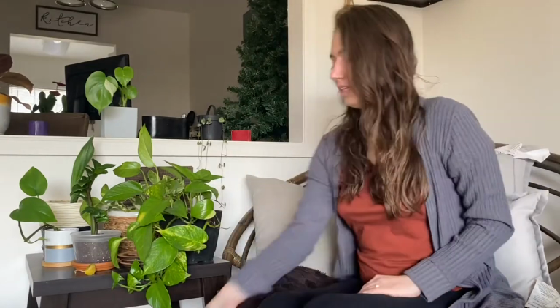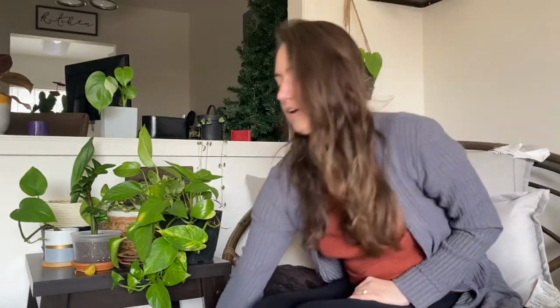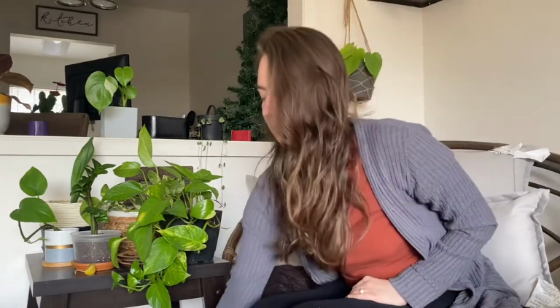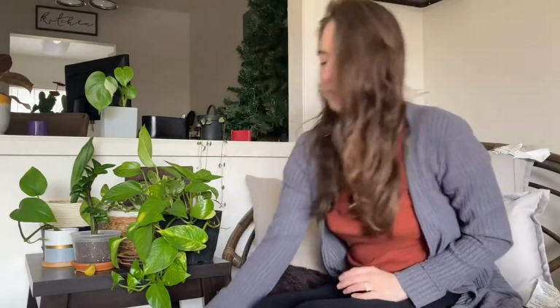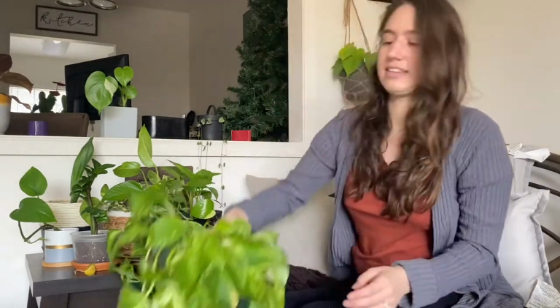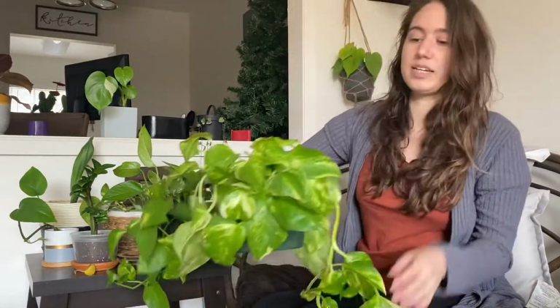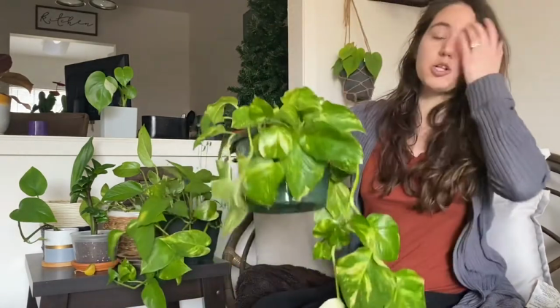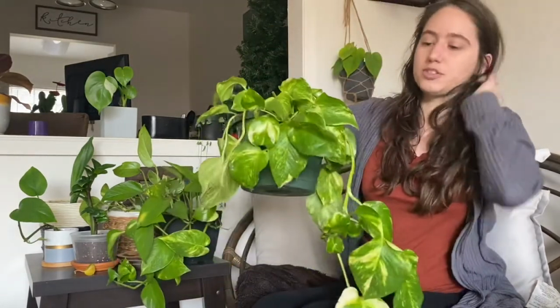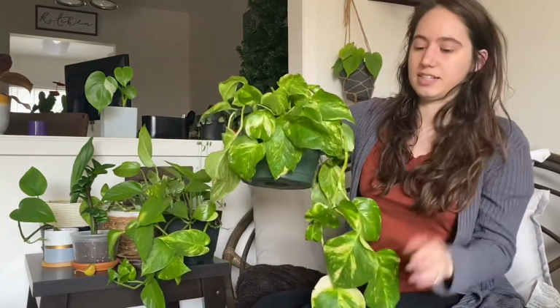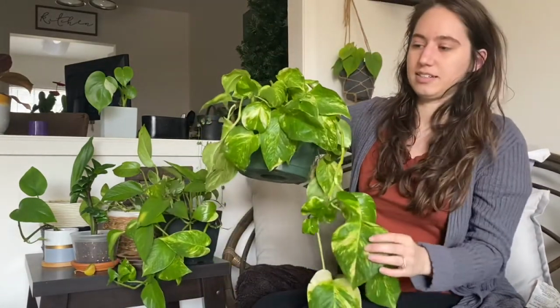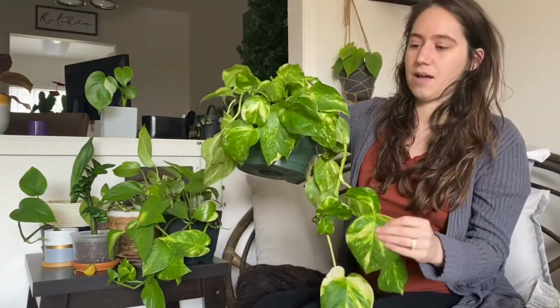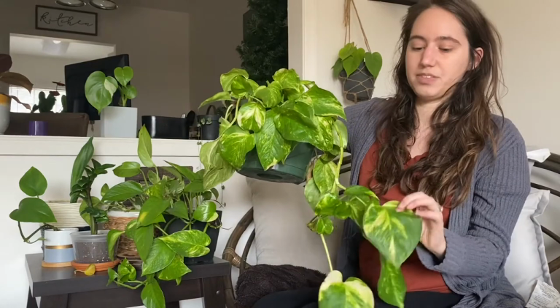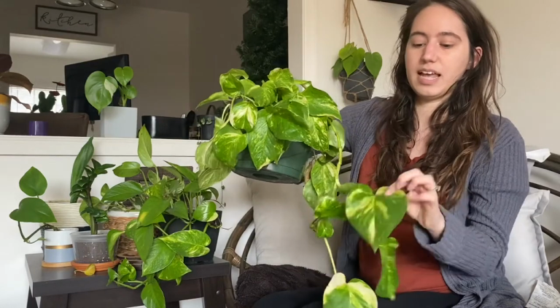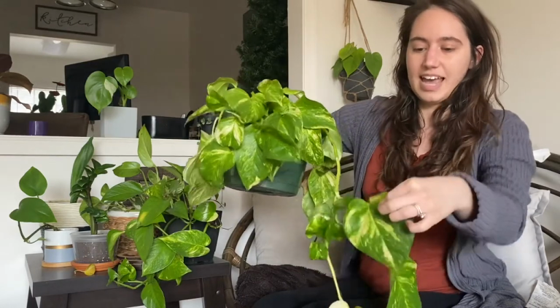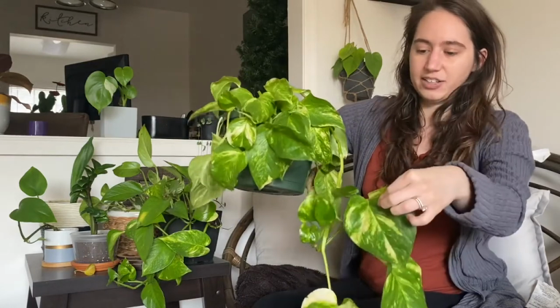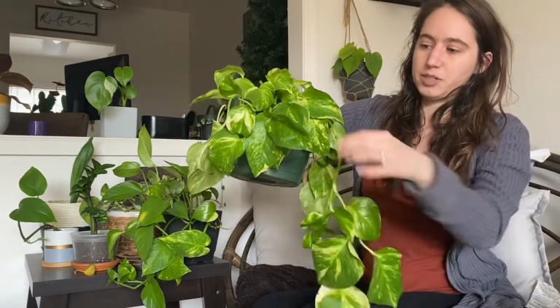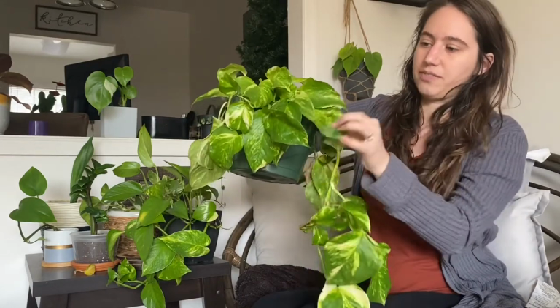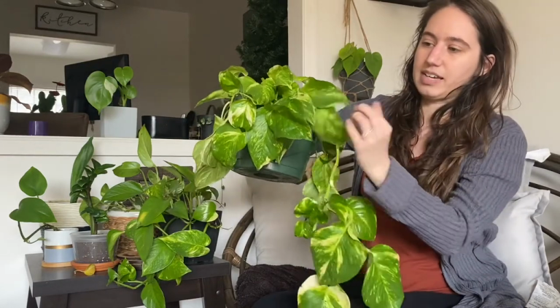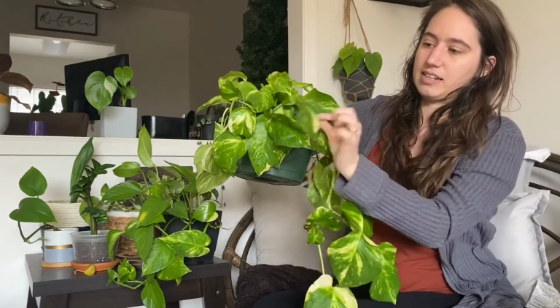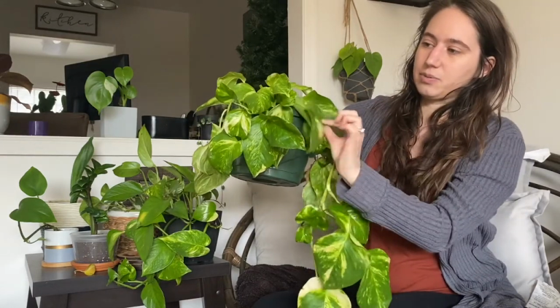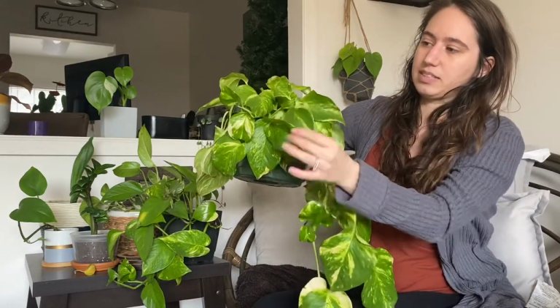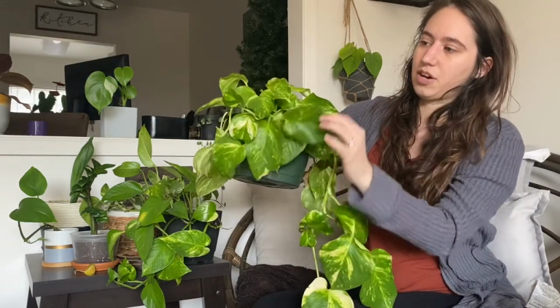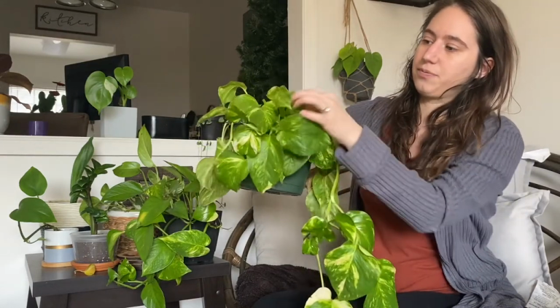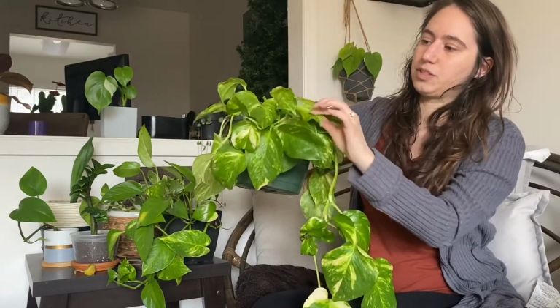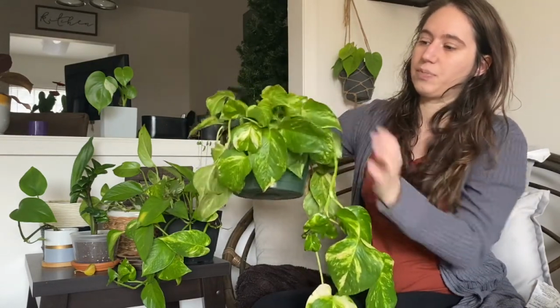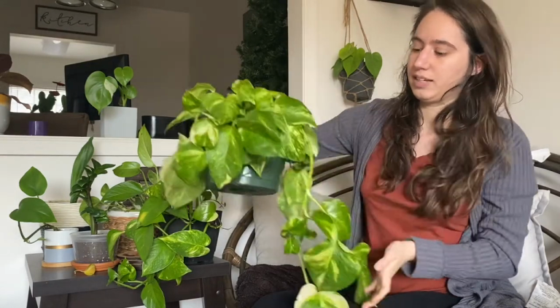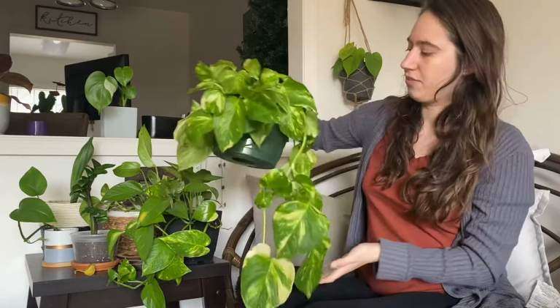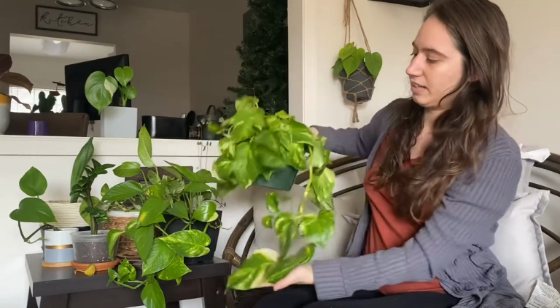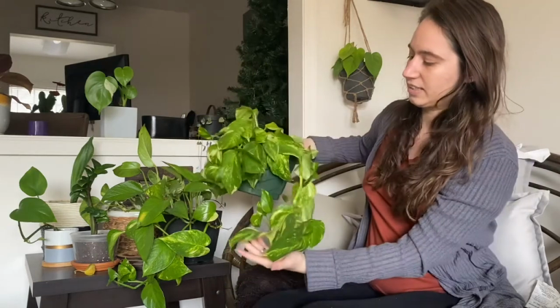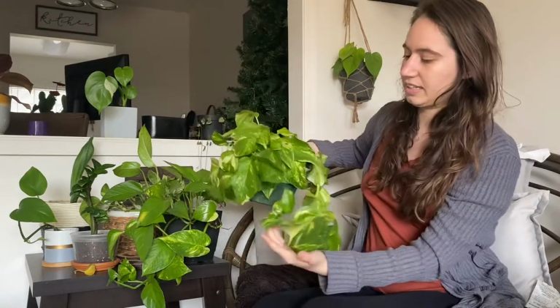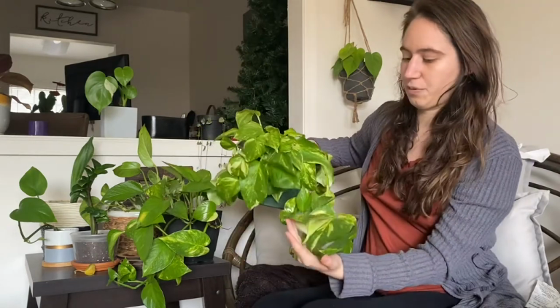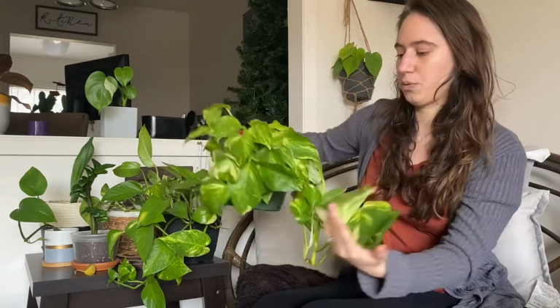This one is closer to the light — look how much more variegated its leaves are compared to the other one. So light placement definitely makes a difference in variegation.